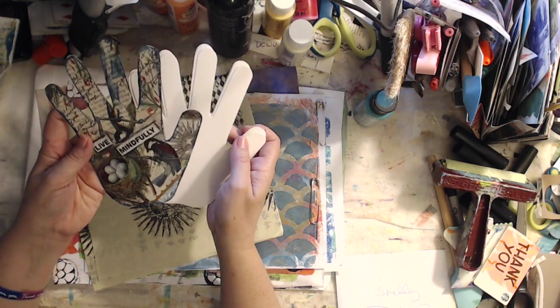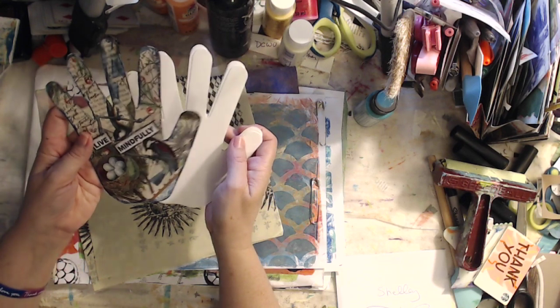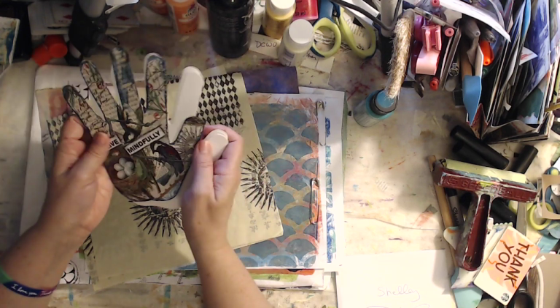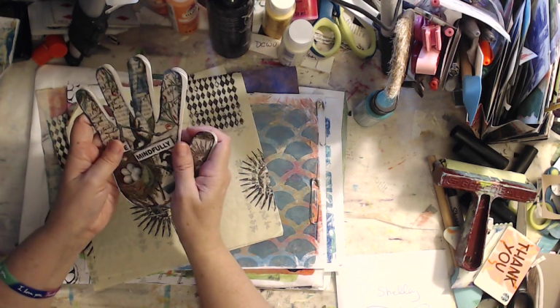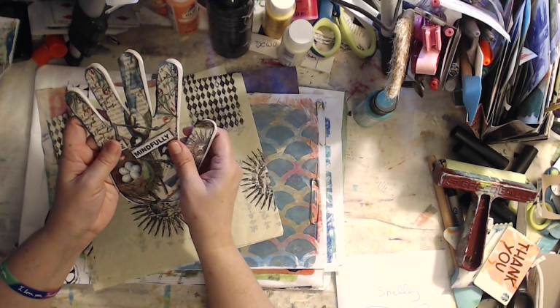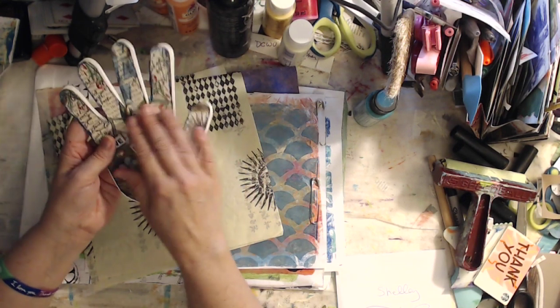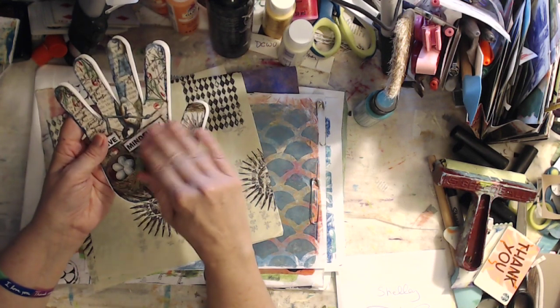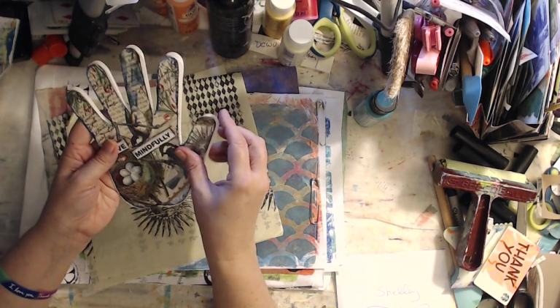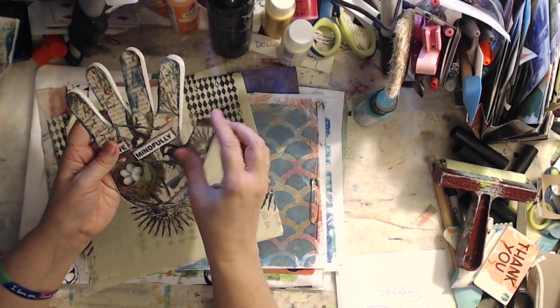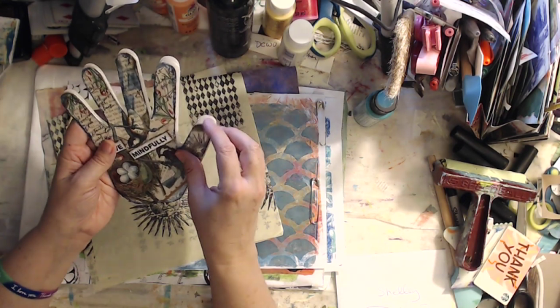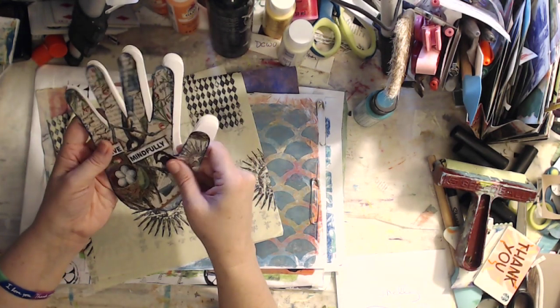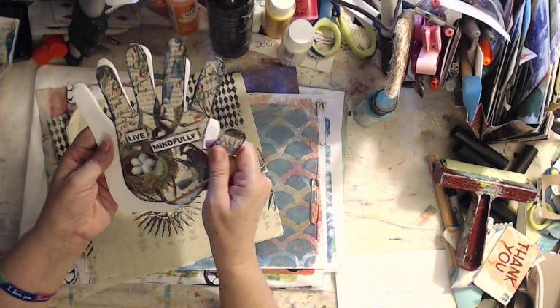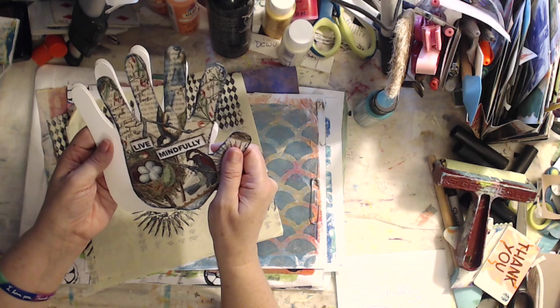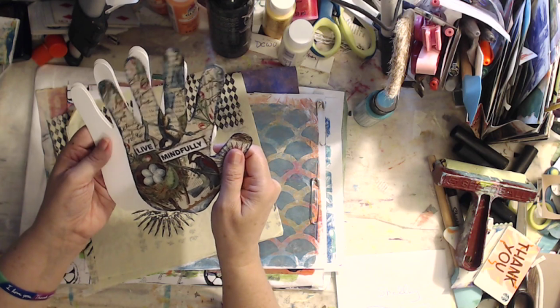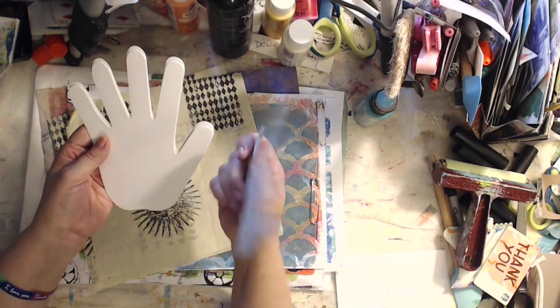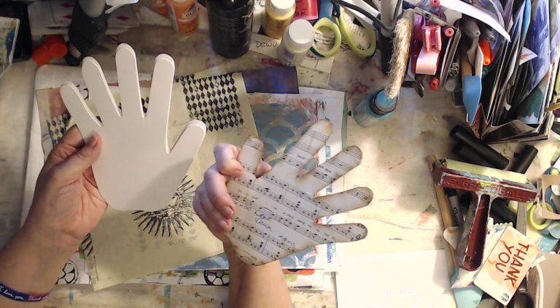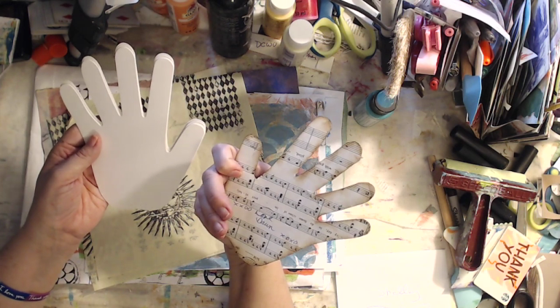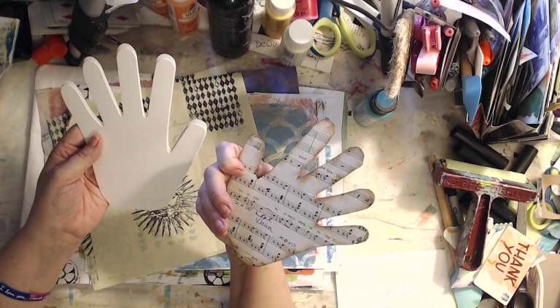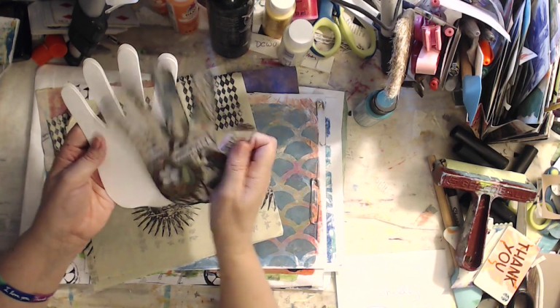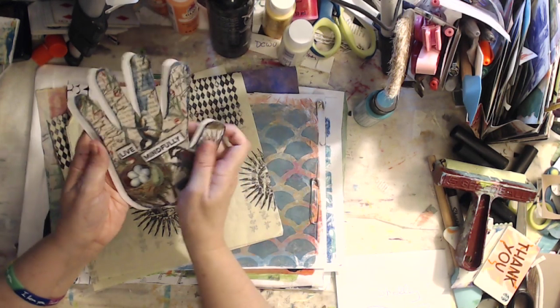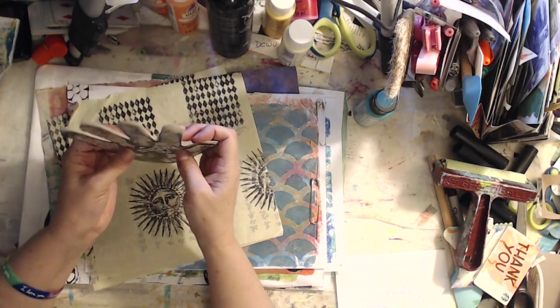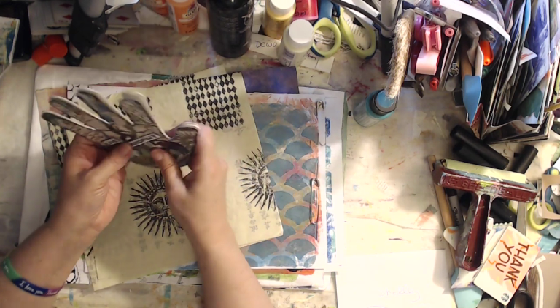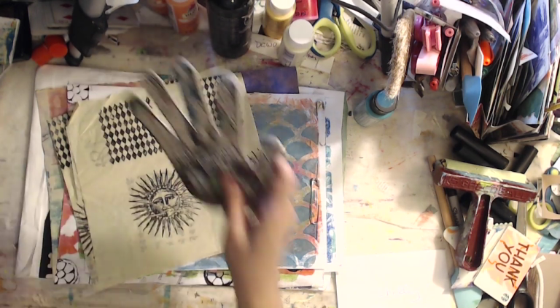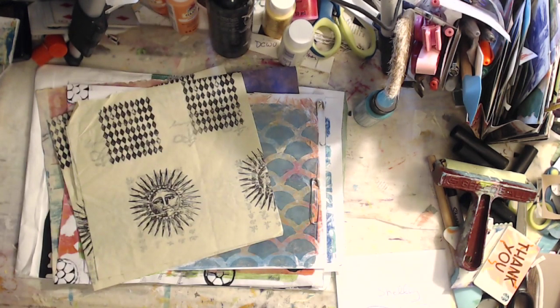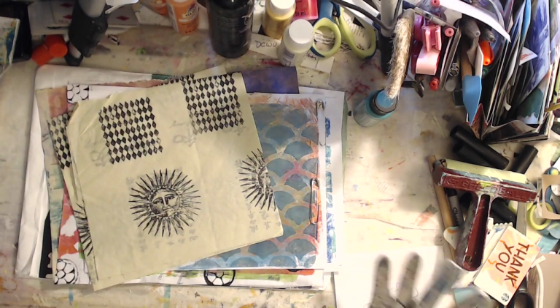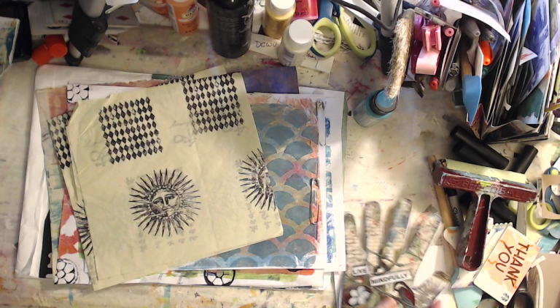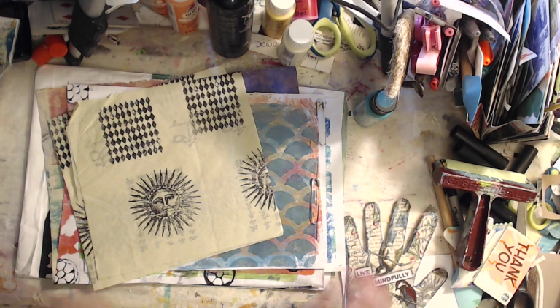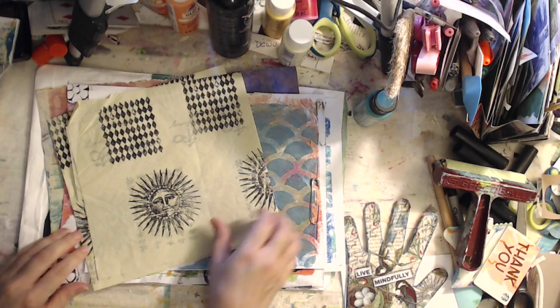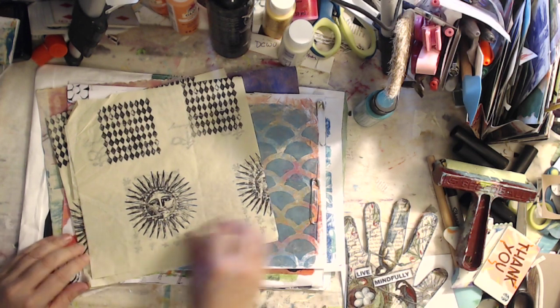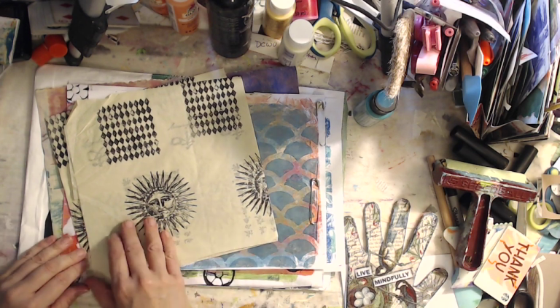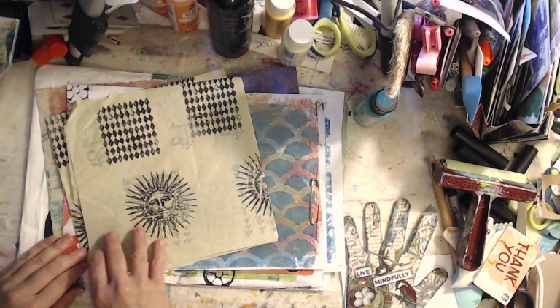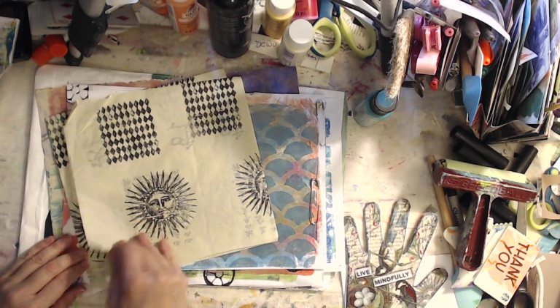I love, love, love this — it's beautiful. Paper napkin decoupage, some stamping, and then music paper on the back. Love it. She sent me a beautiful note, and this is what she sent me. I love this — these are awesome.